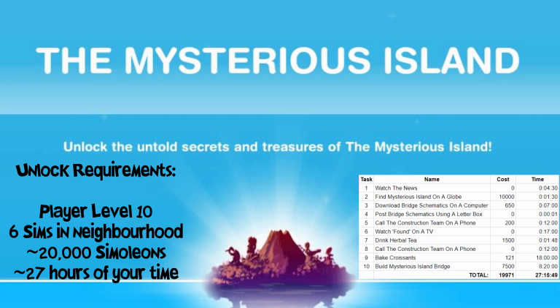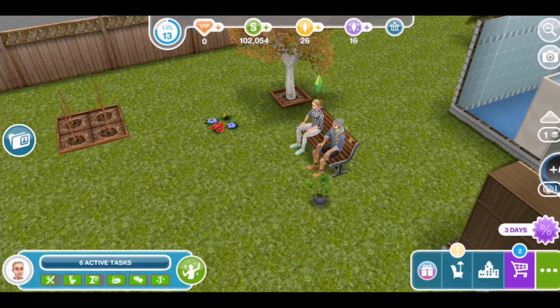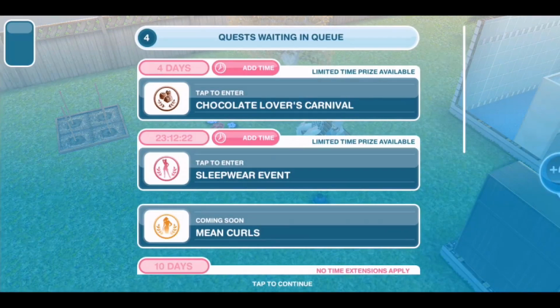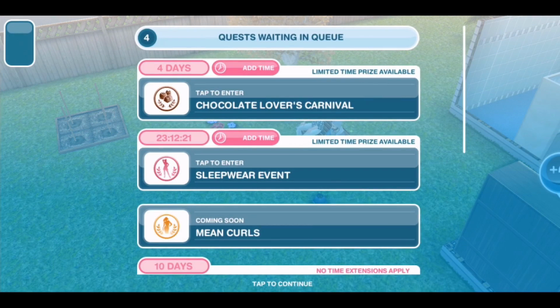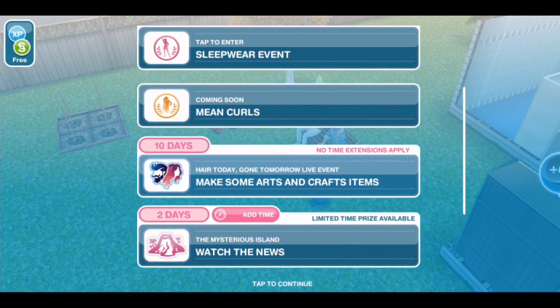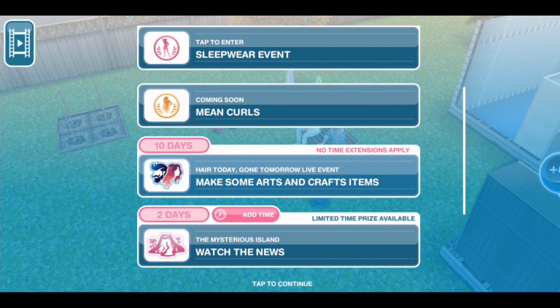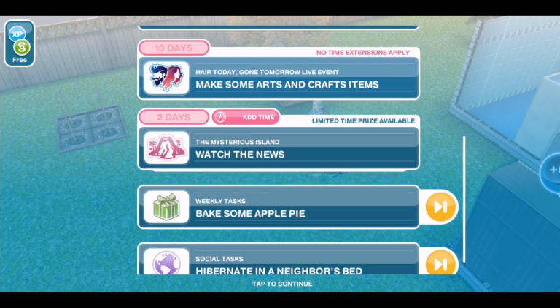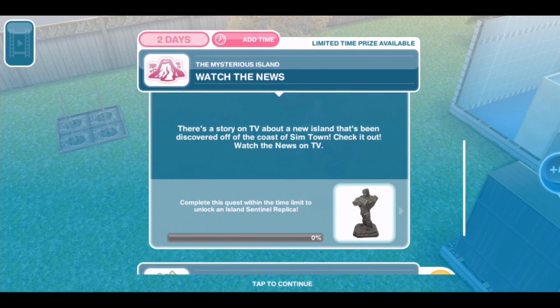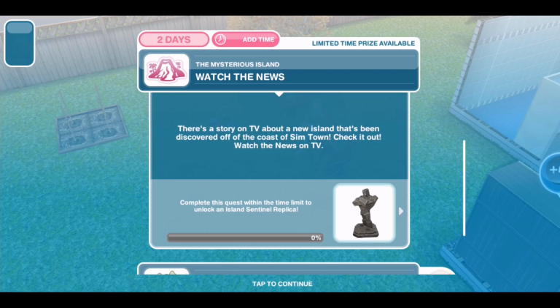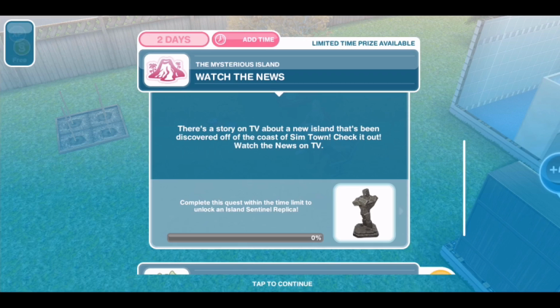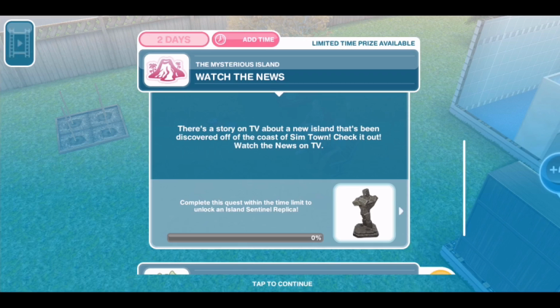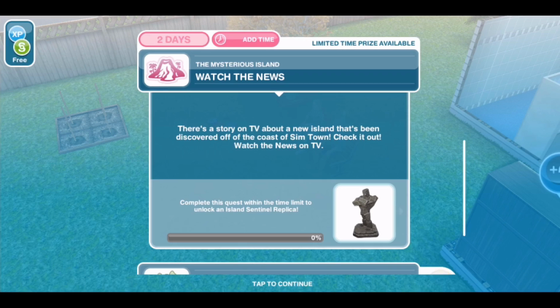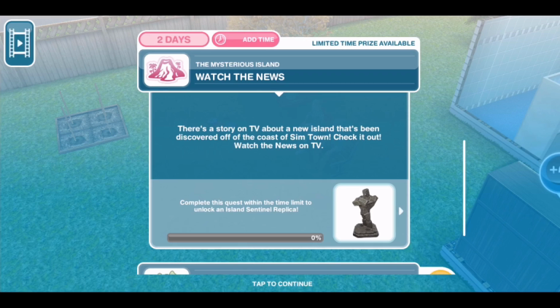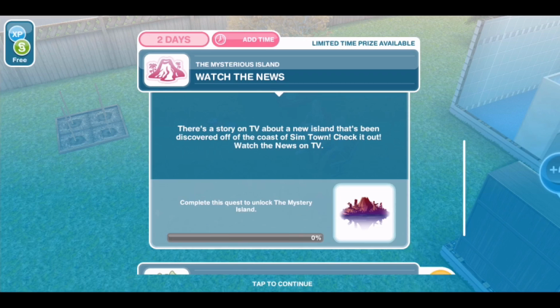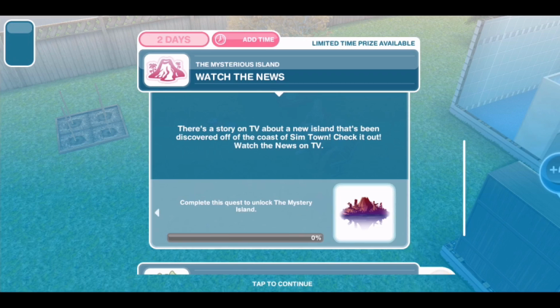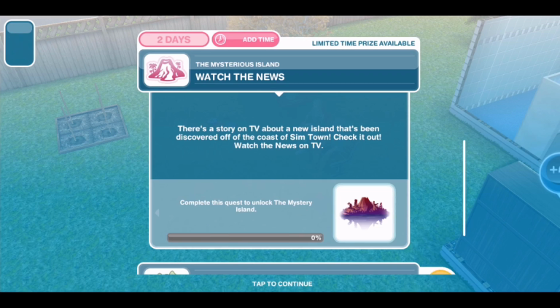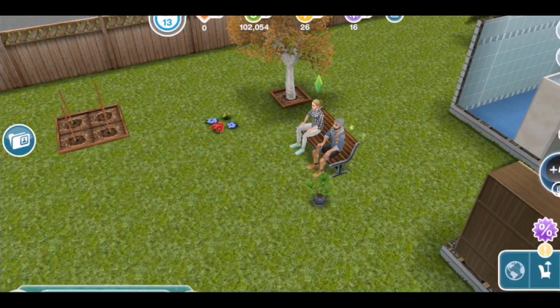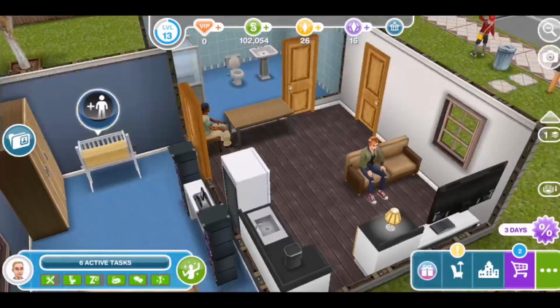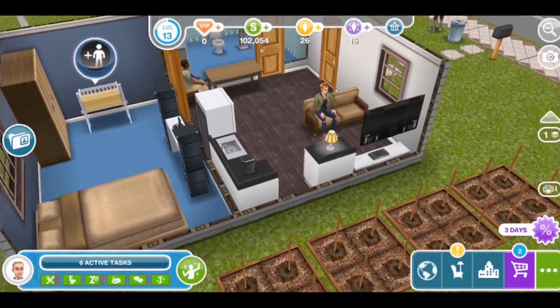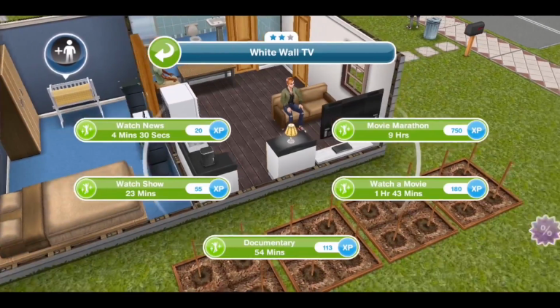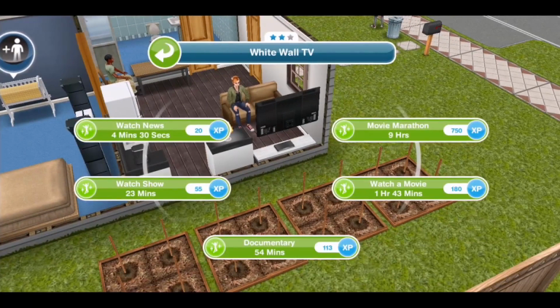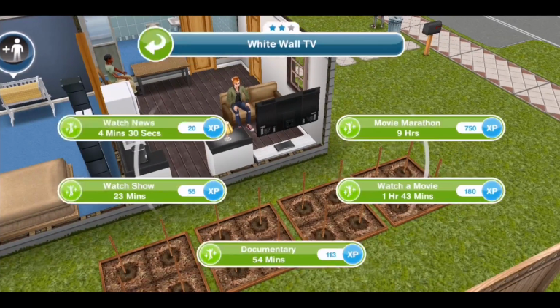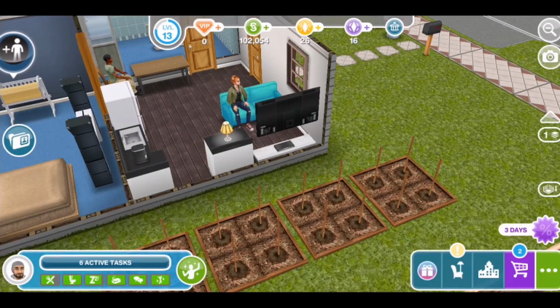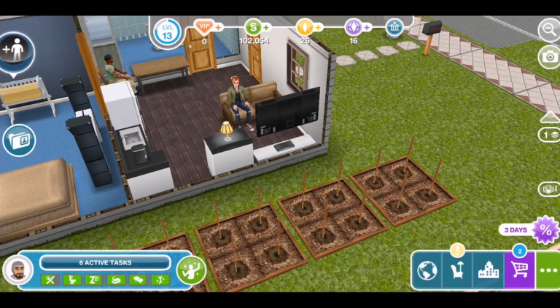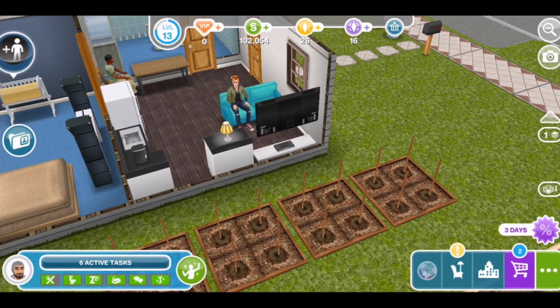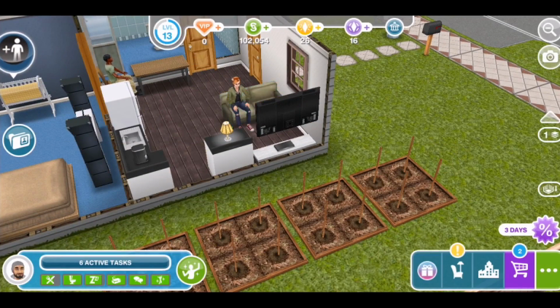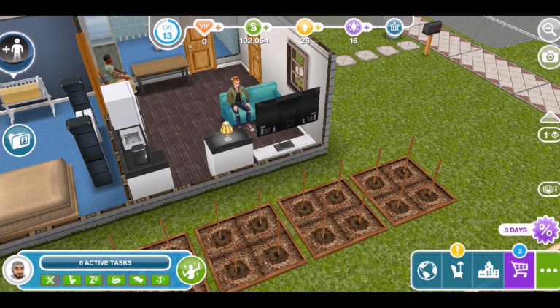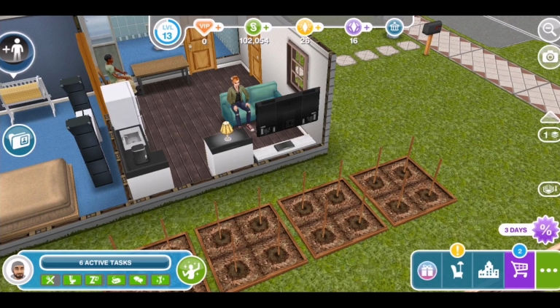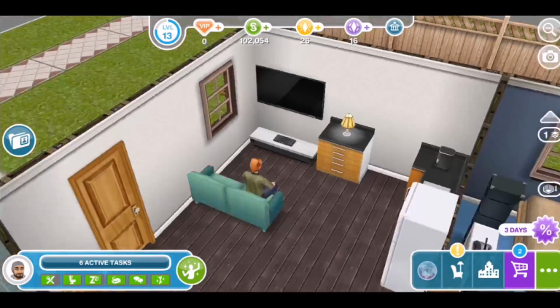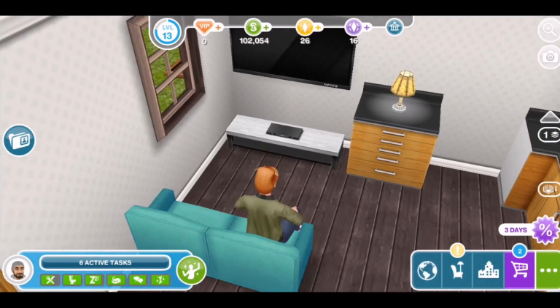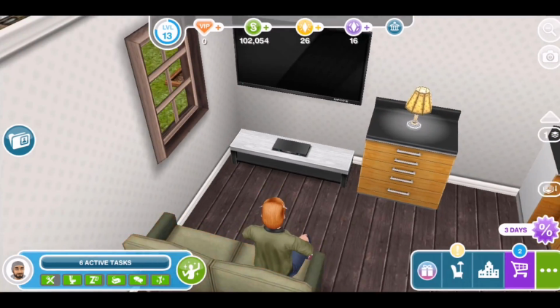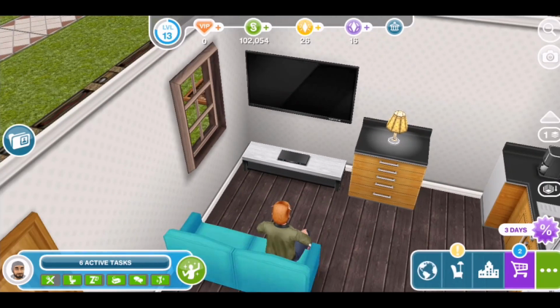So there are 10 steps to this quest. The first one is to watch the news. Click on one of your sims and then on the TV and watch the news. This takes four and a half minutes.